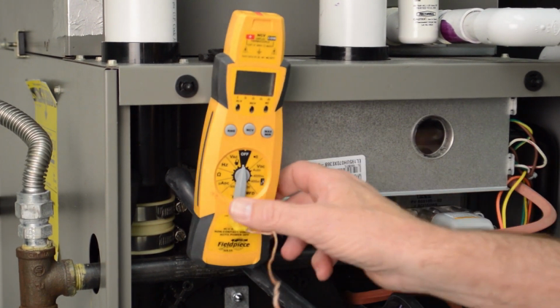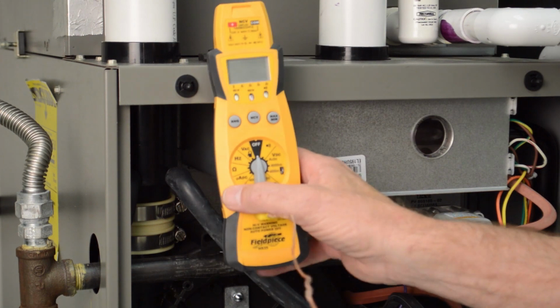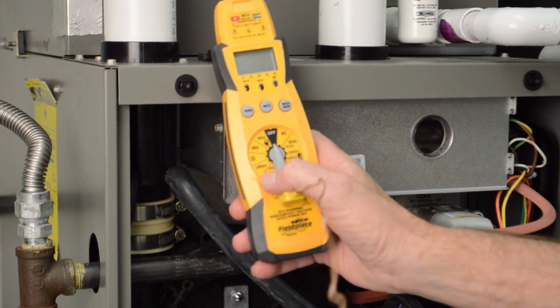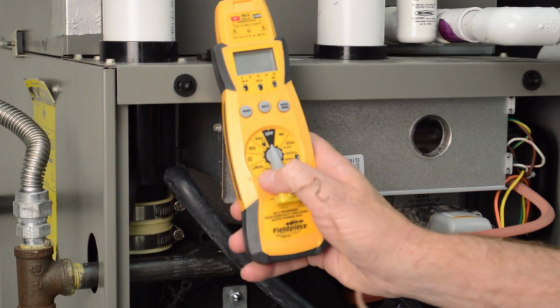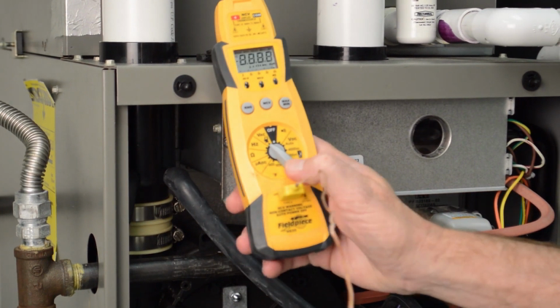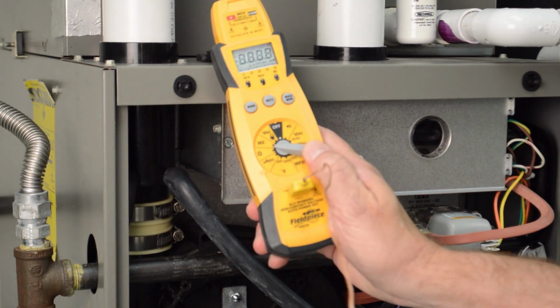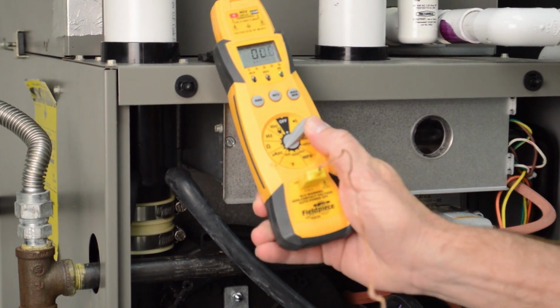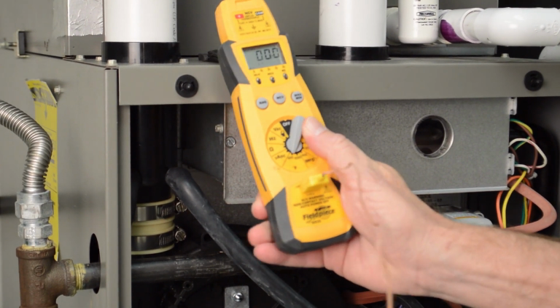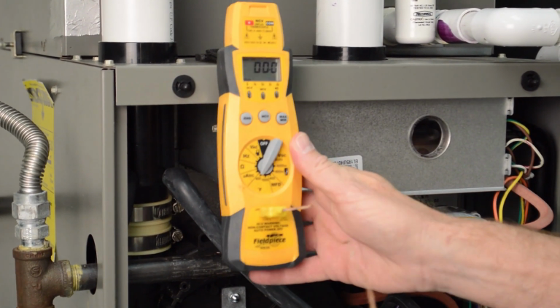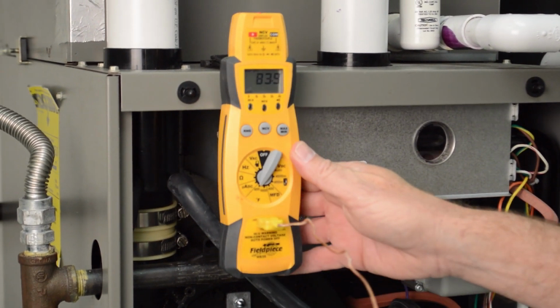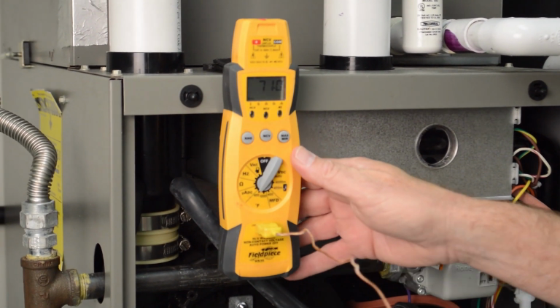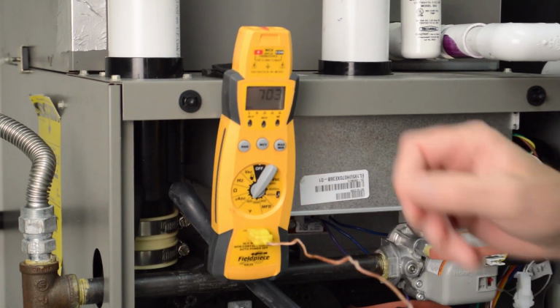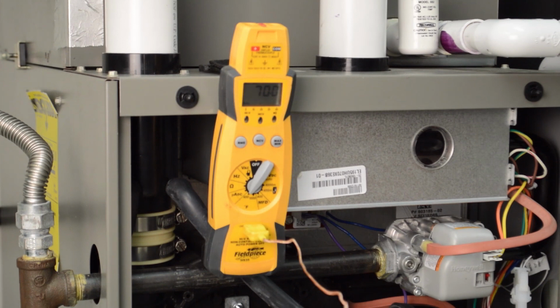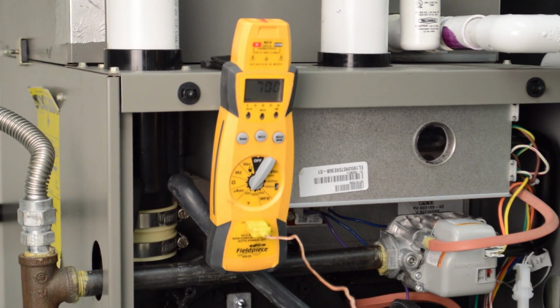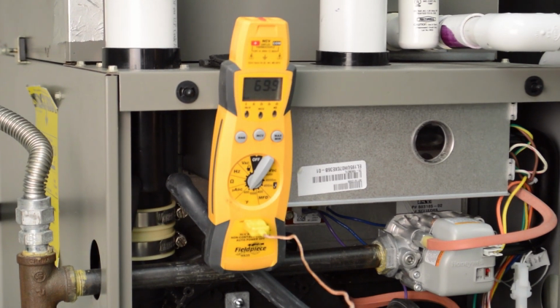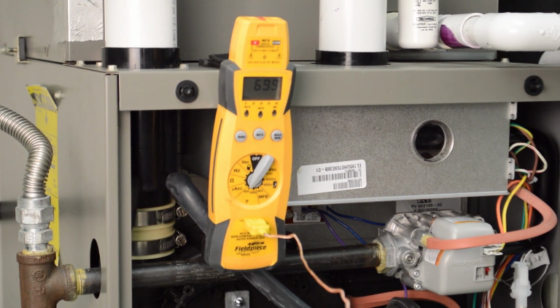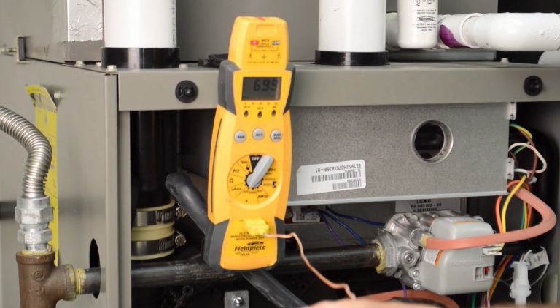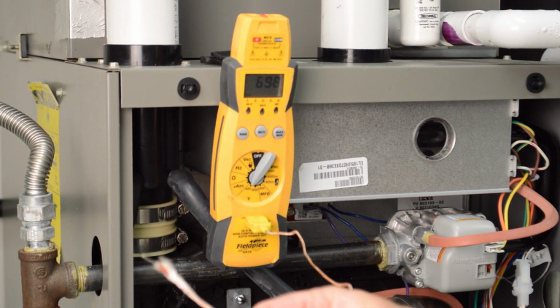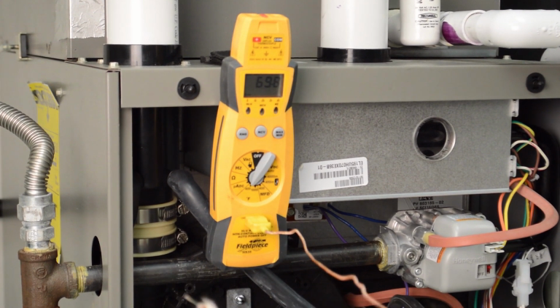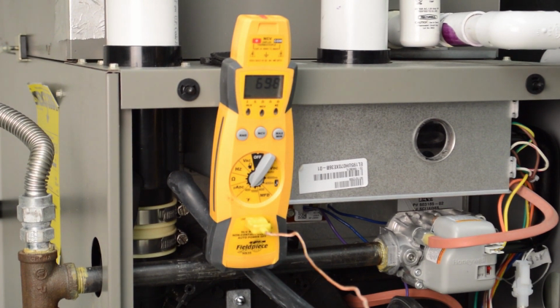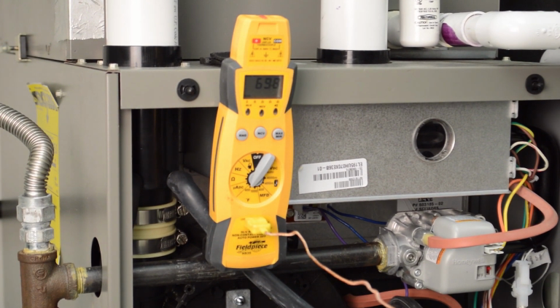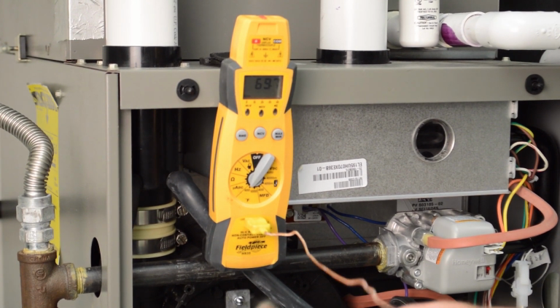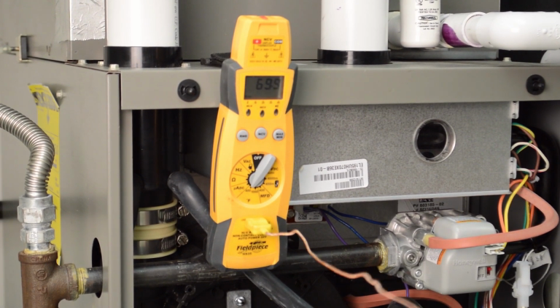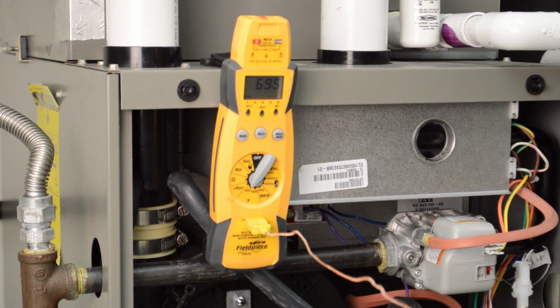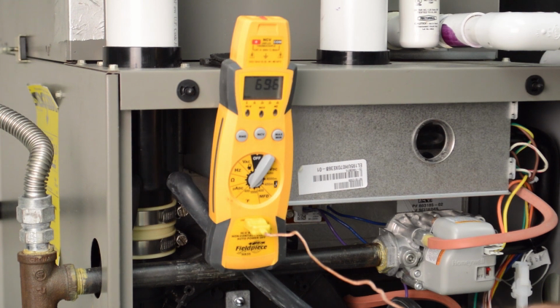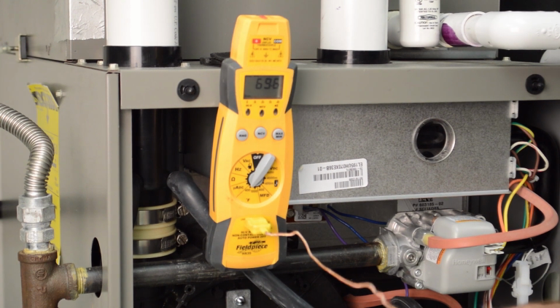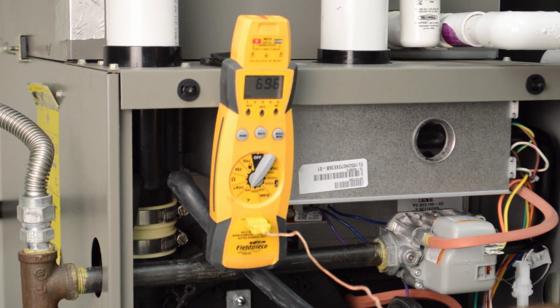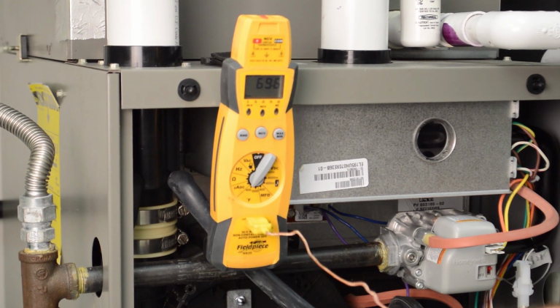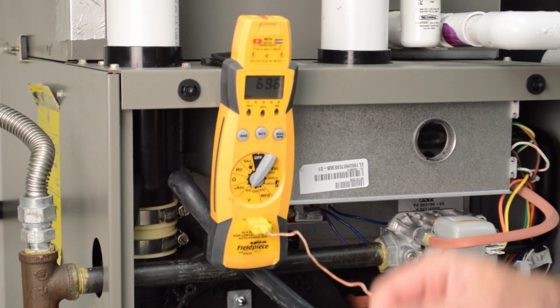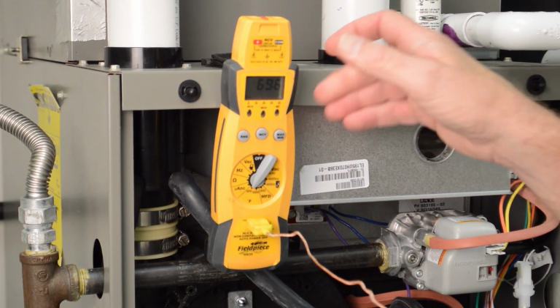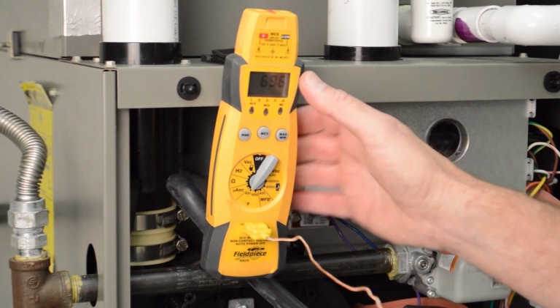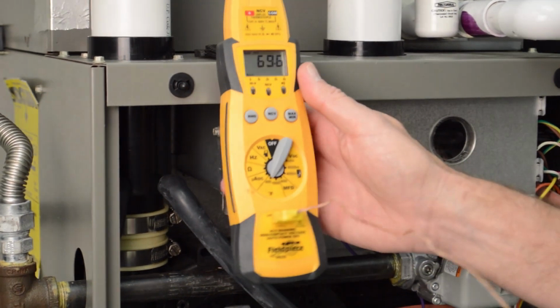Make sure you turn the thermometer to a reasonable calibration point. The furnace is going to be in a steady state efficiency — in other words, it's going to be operating for 15 to 20 minutes to make sure it is up to full temperature.